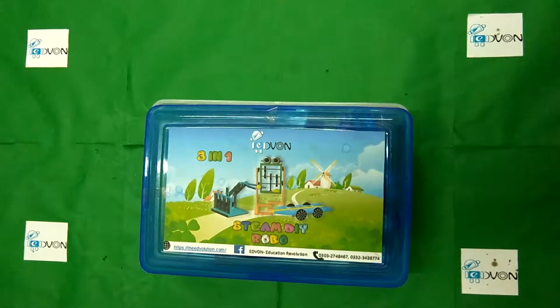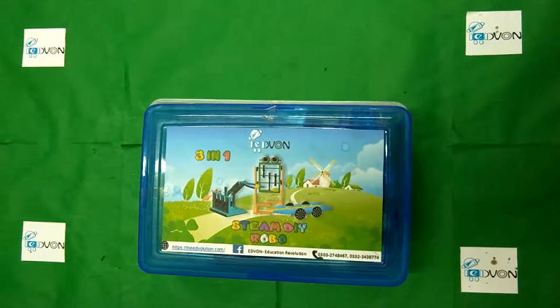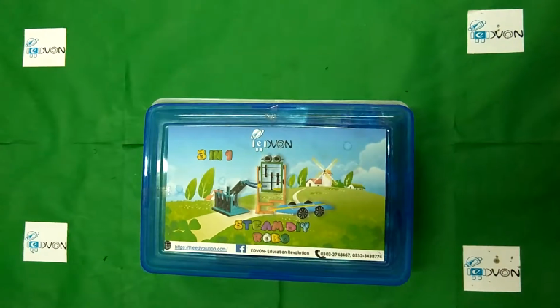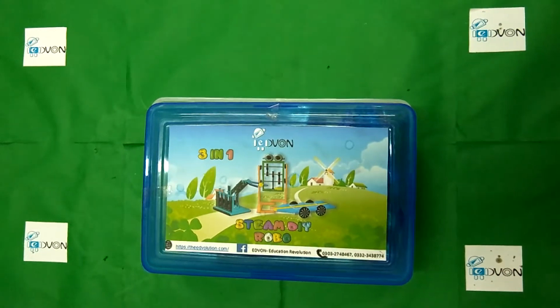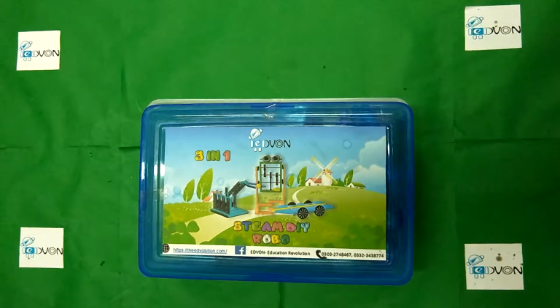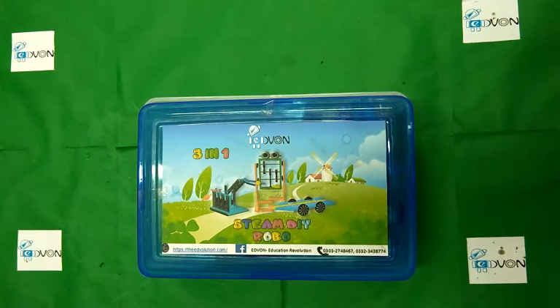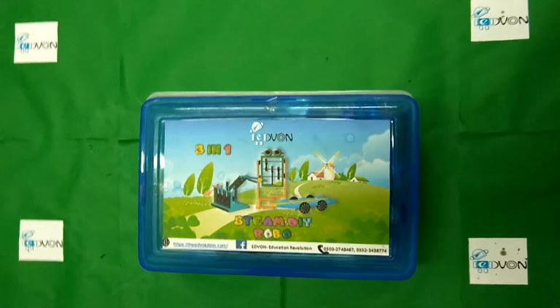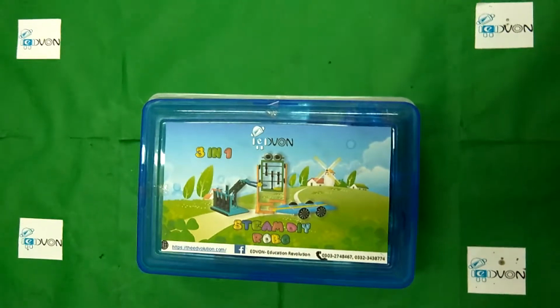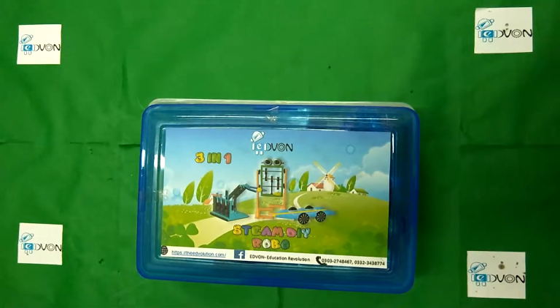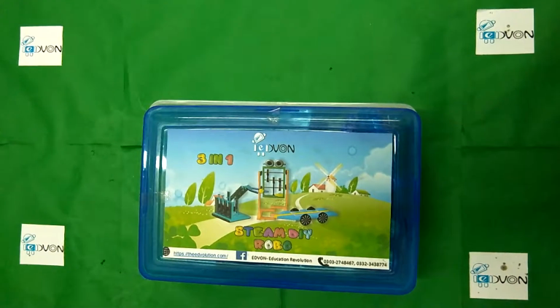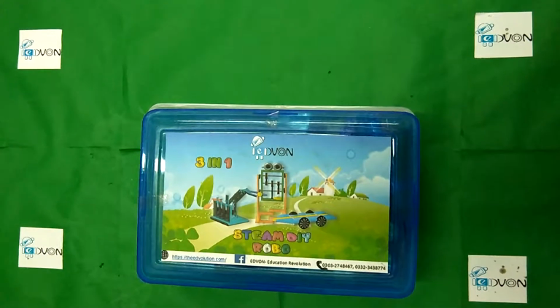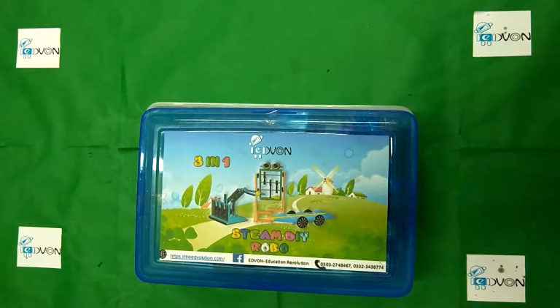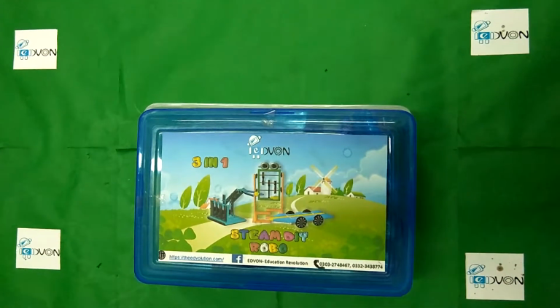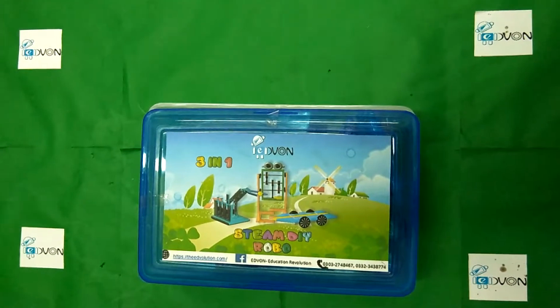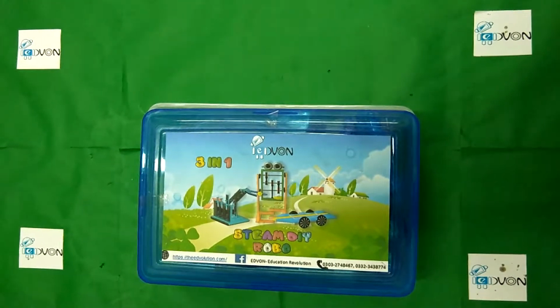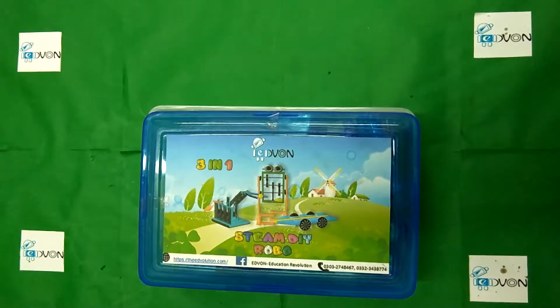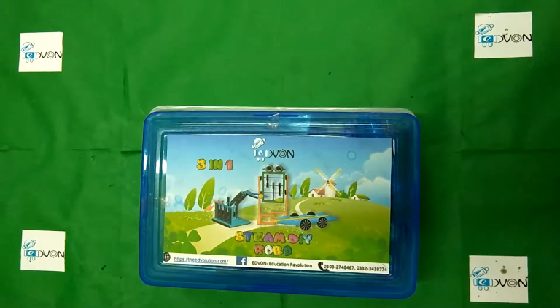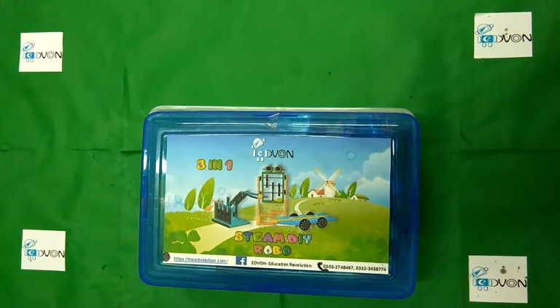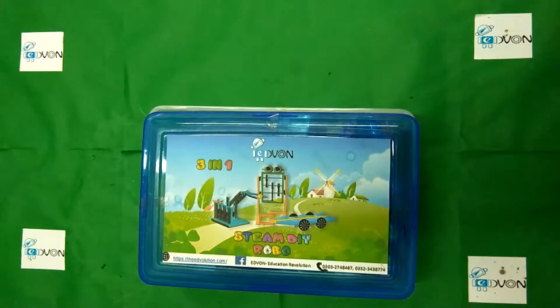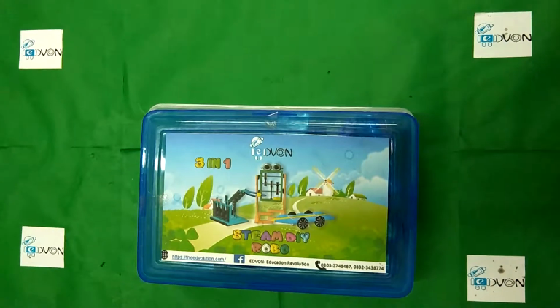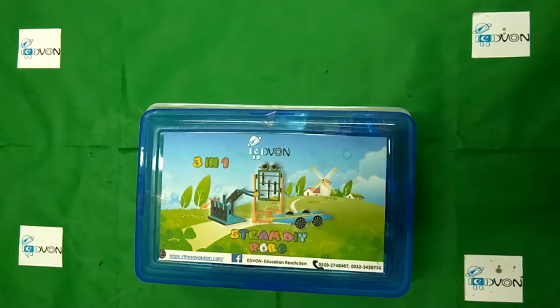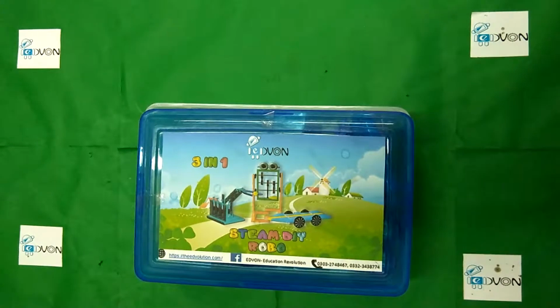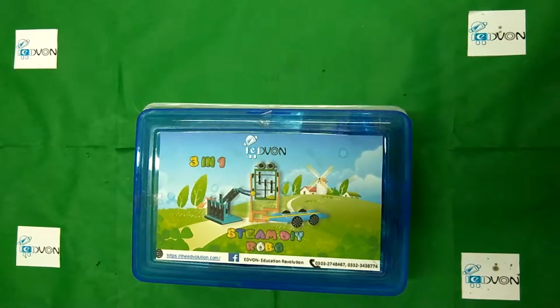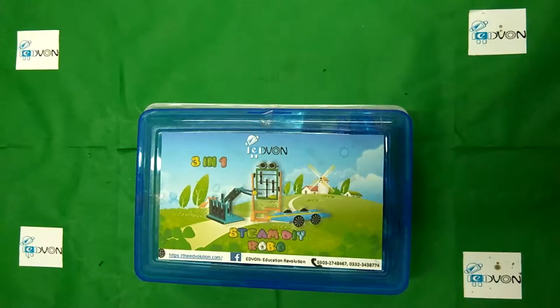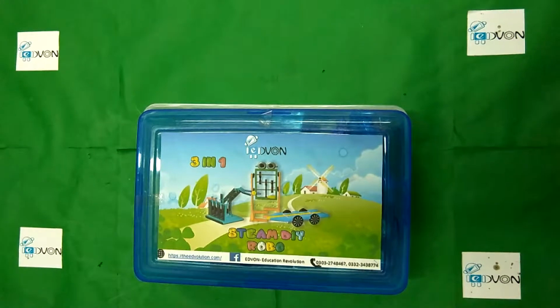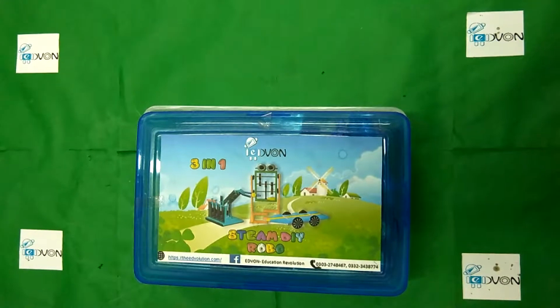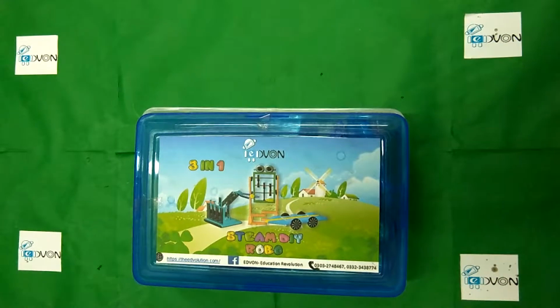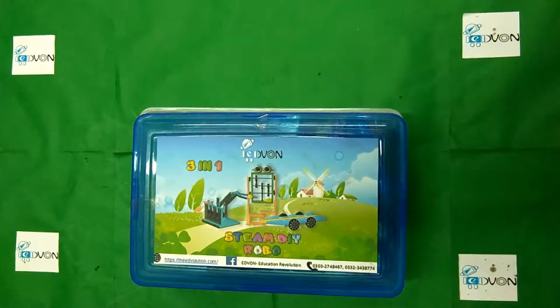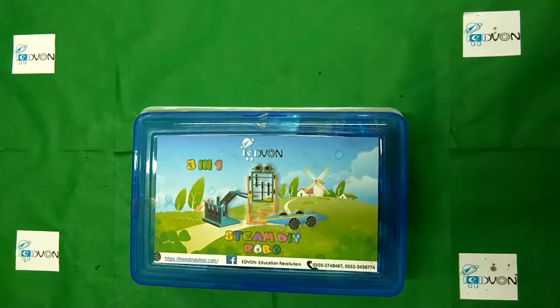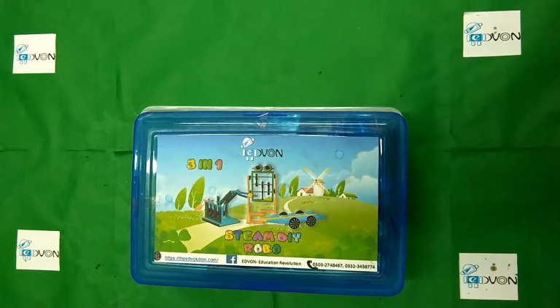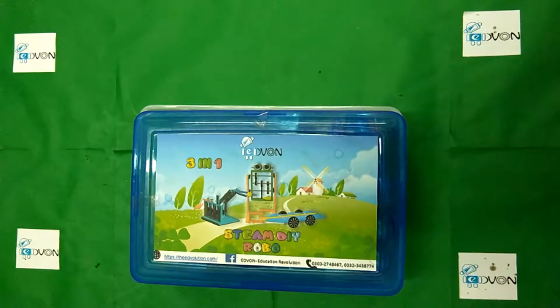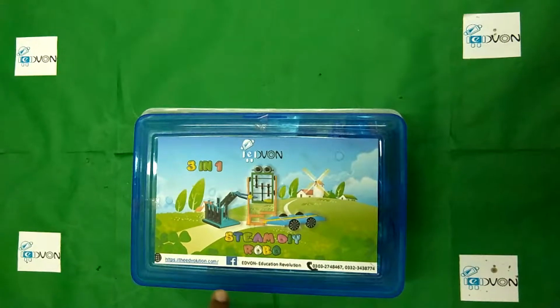This product is specially designed for kids of 2nd and 3rd grade. Students of grade 2nd and 3rd can make their own robot, and it is STEAM.